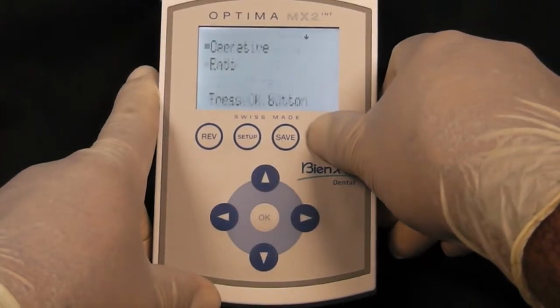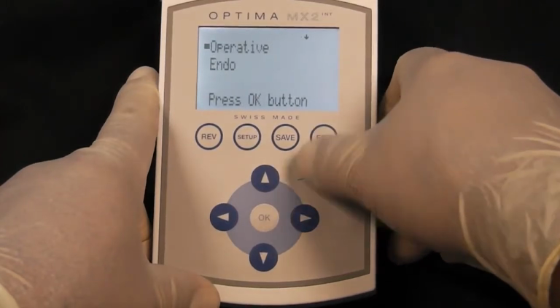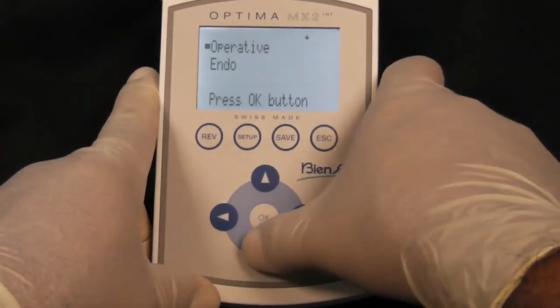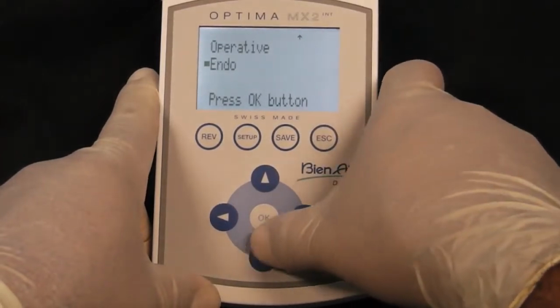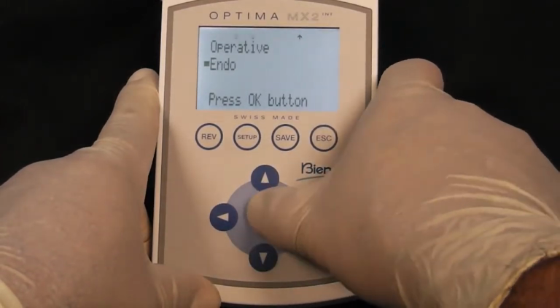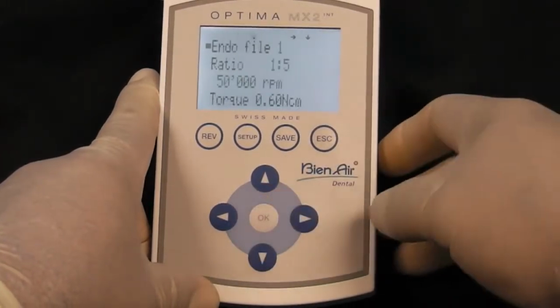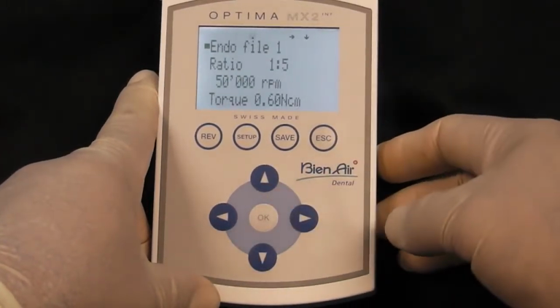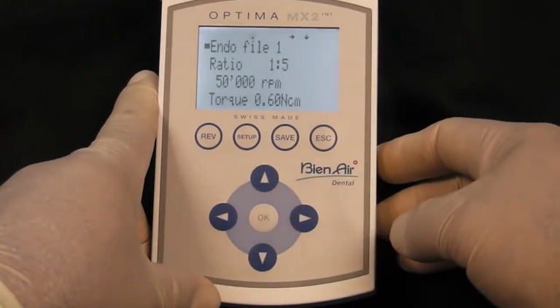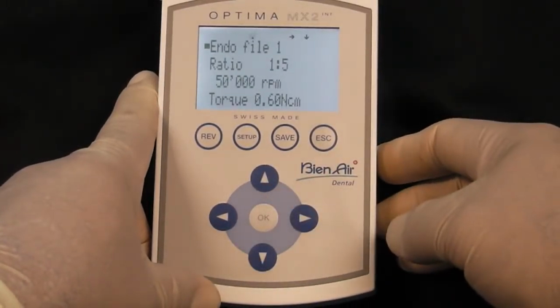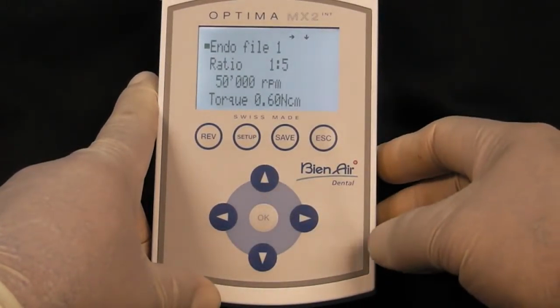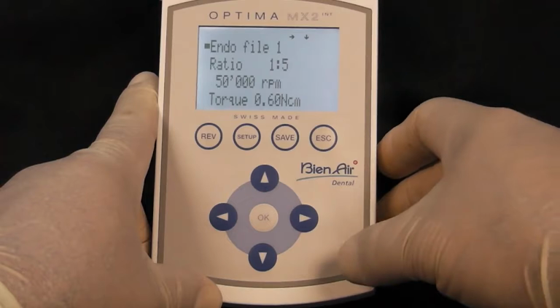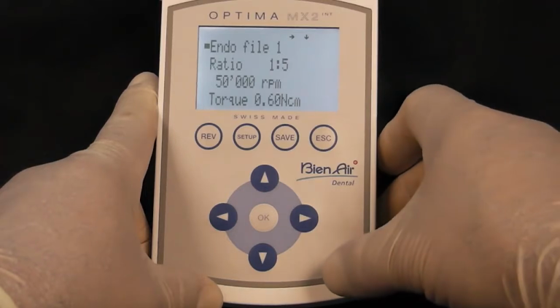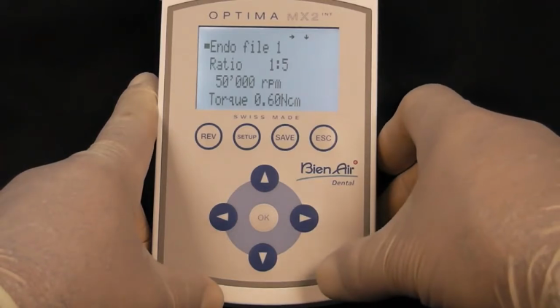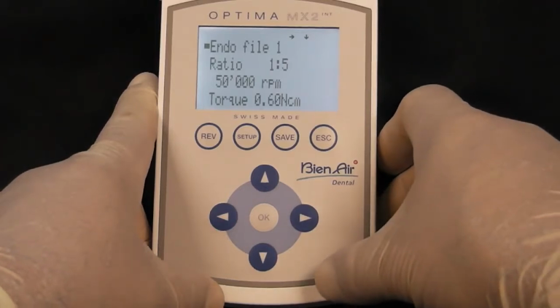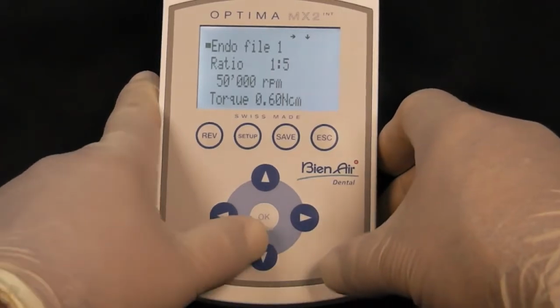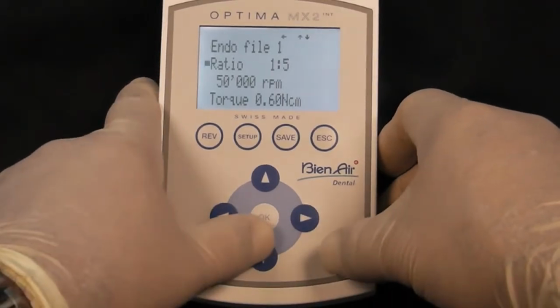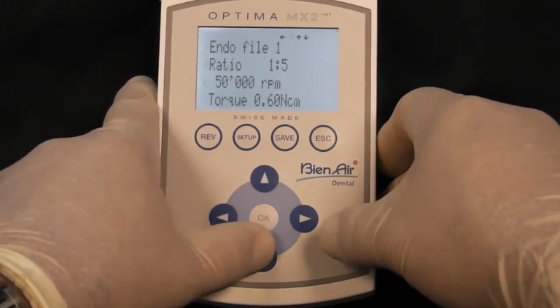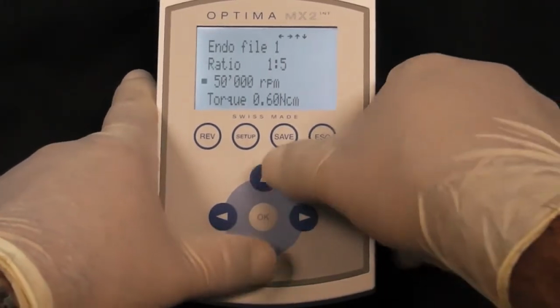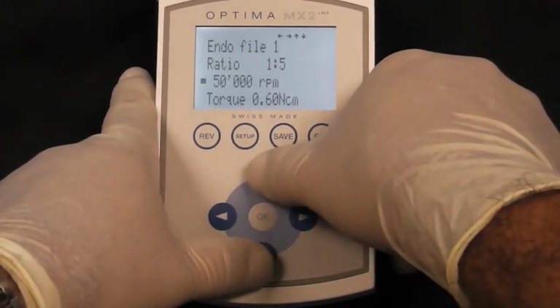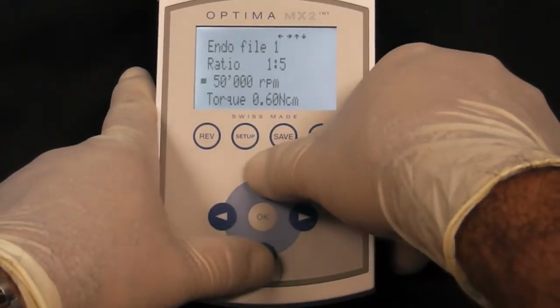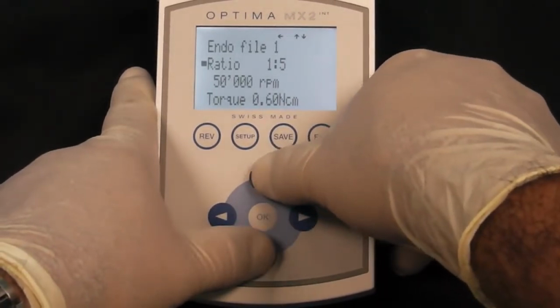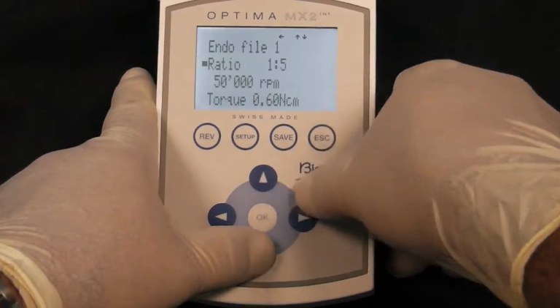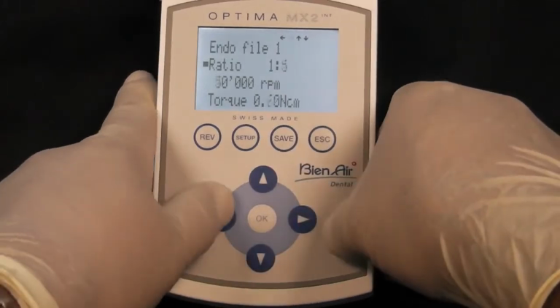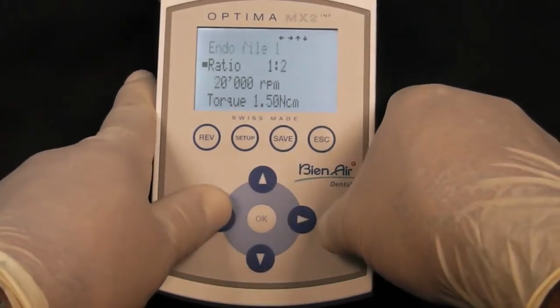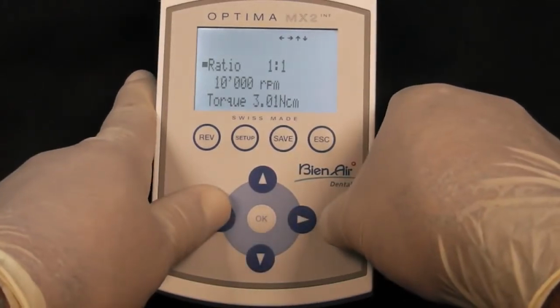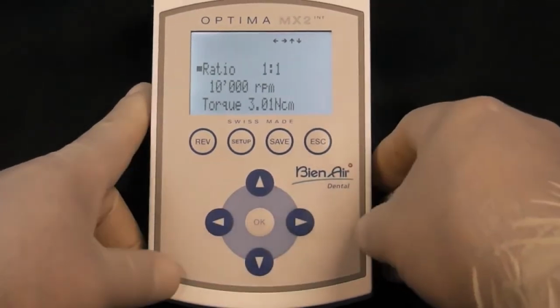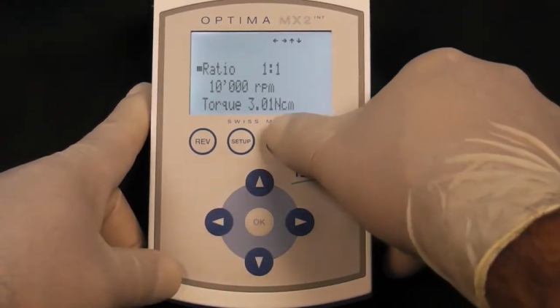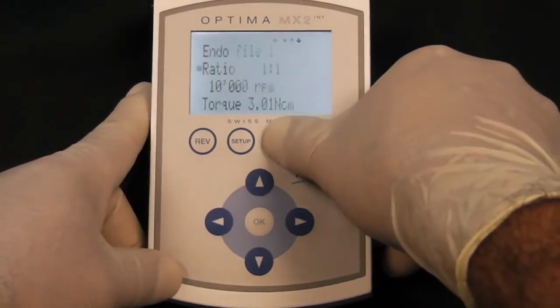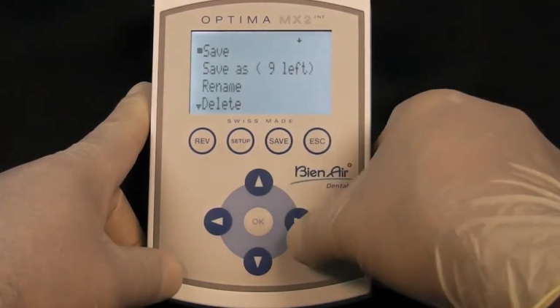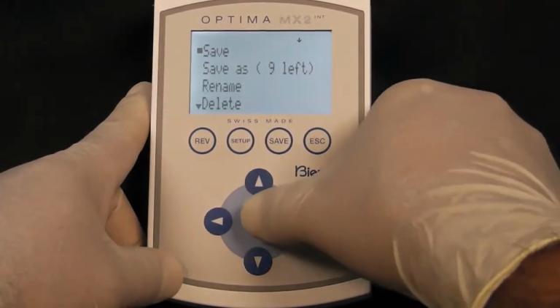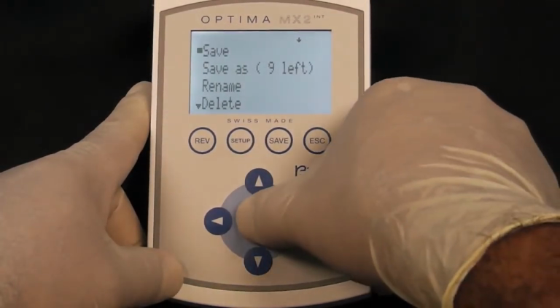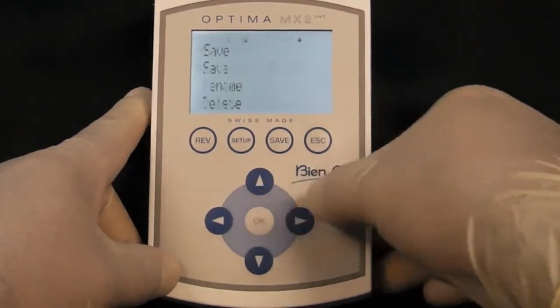In endo mode, you also have 10 programs, each of these customizable. Moving the cursor up and down using the up and down arrows, you can make your changes. Press the Save button and OK to save.